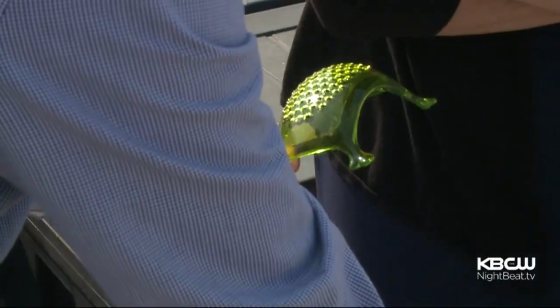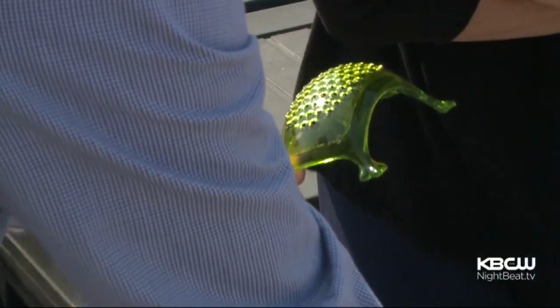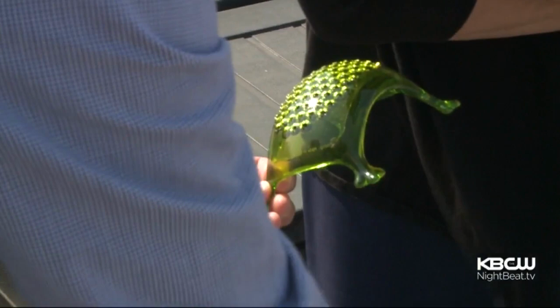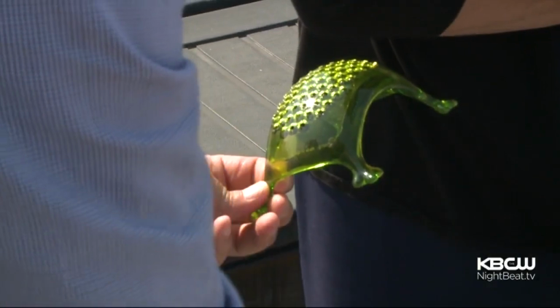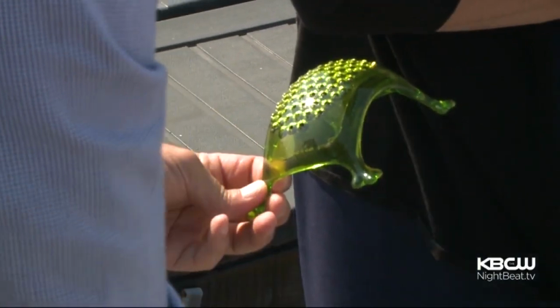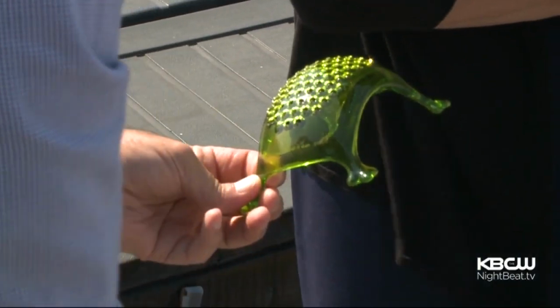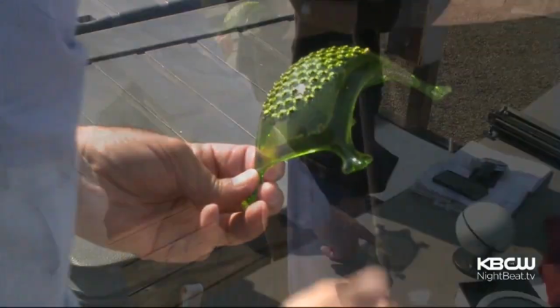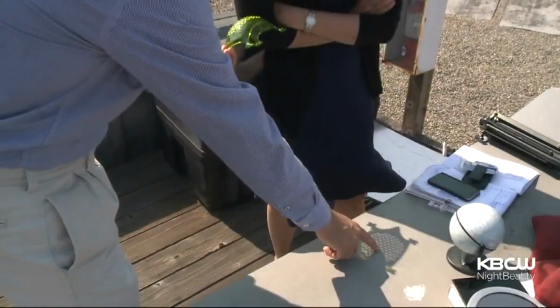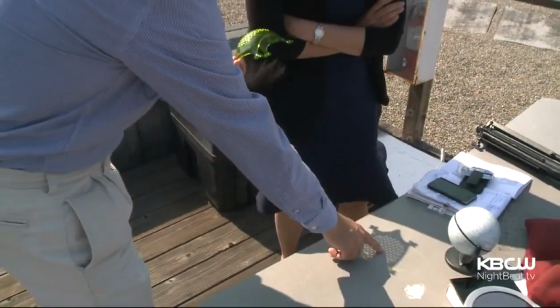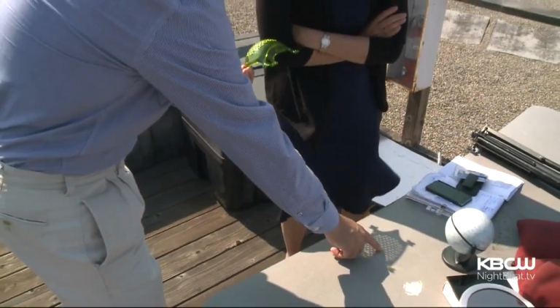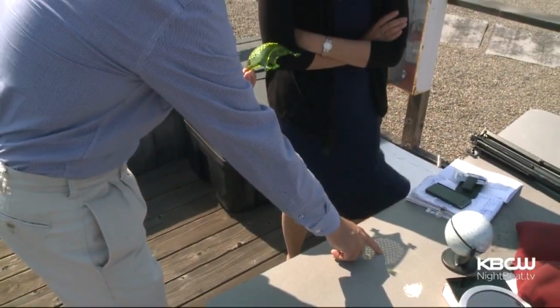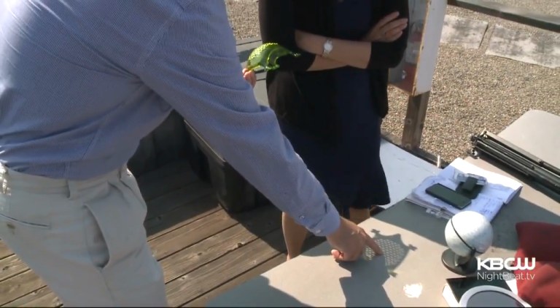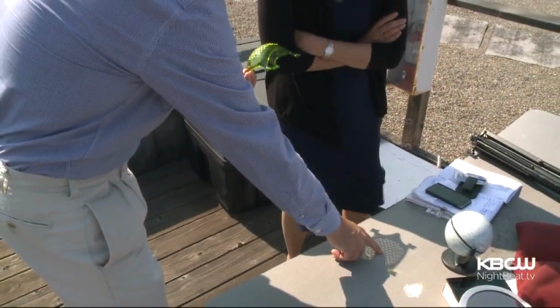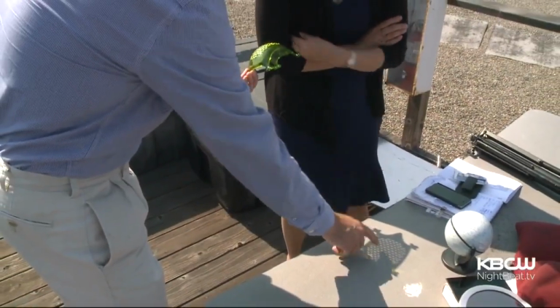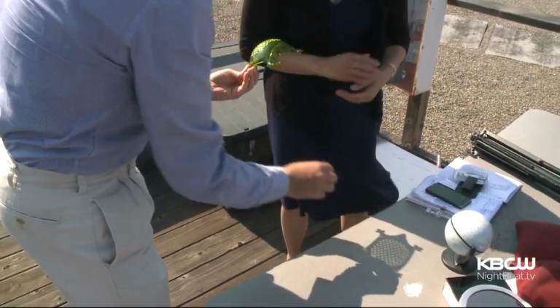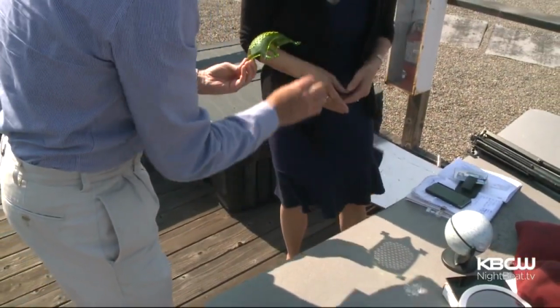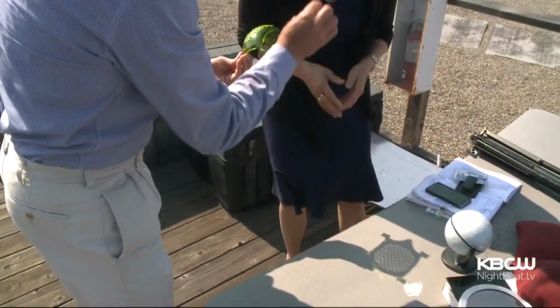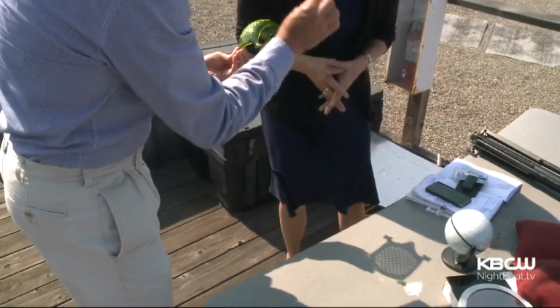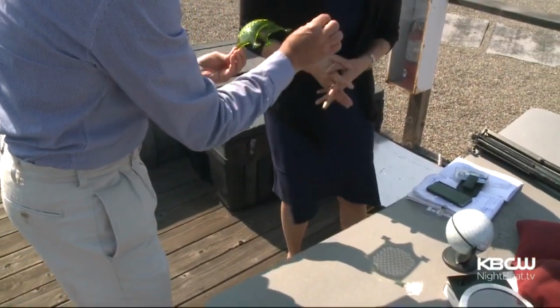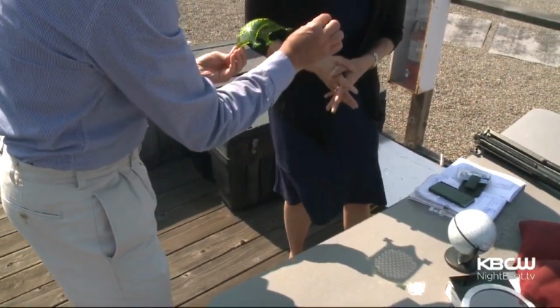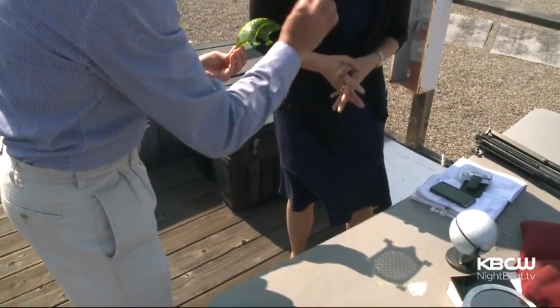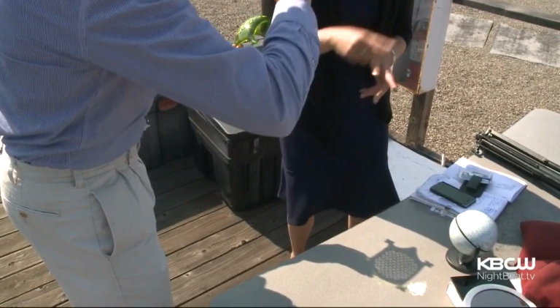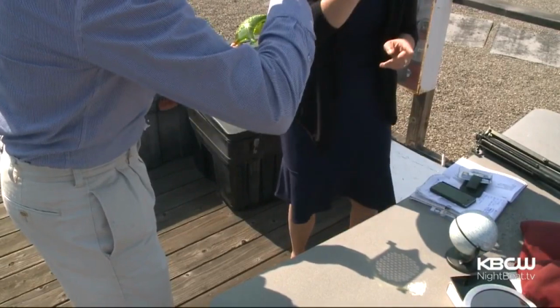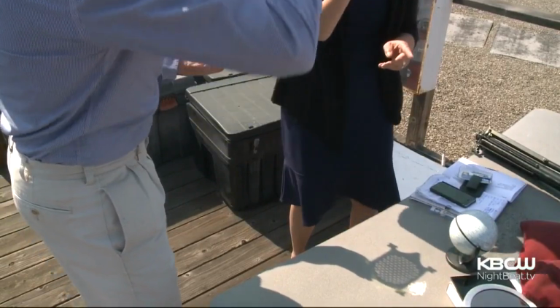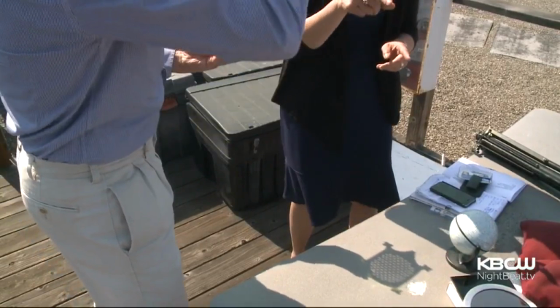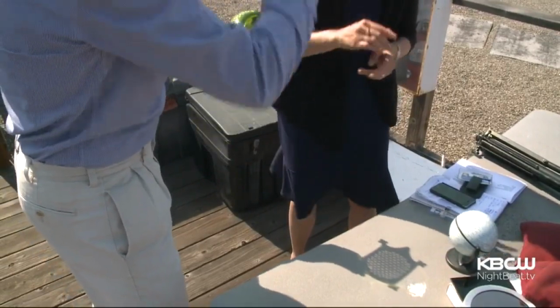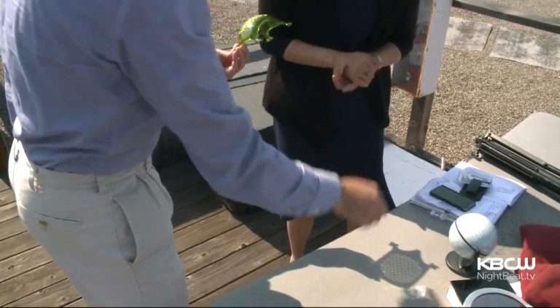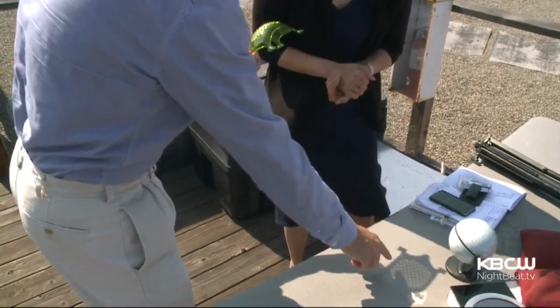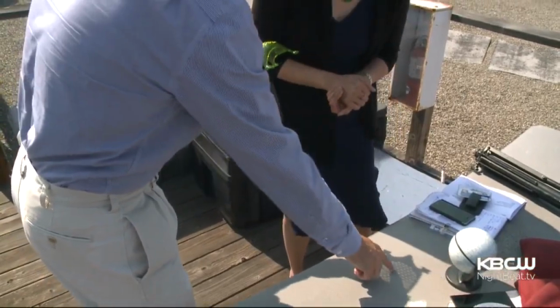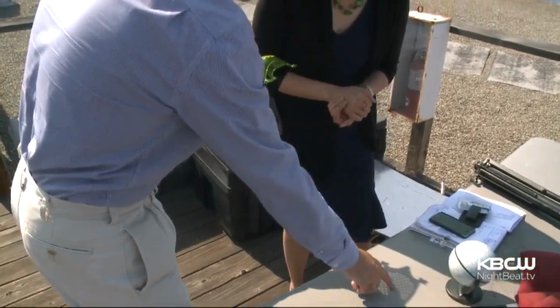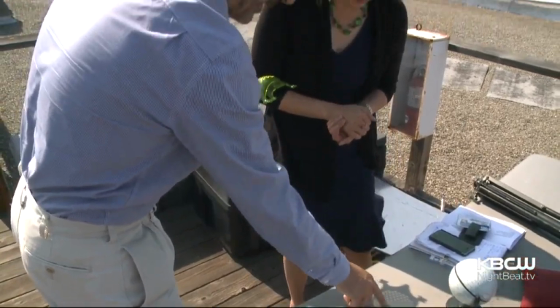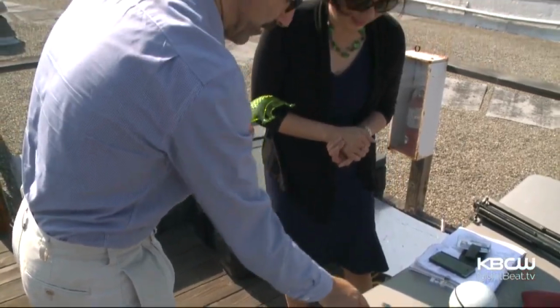Or, got a cheese grater? Let the sun shine through the holes. And during the eclipse, when the sun is now crescent-shaped, you're going to get a series of little crescents projected through each hole.